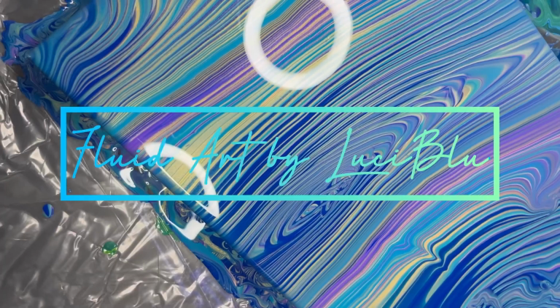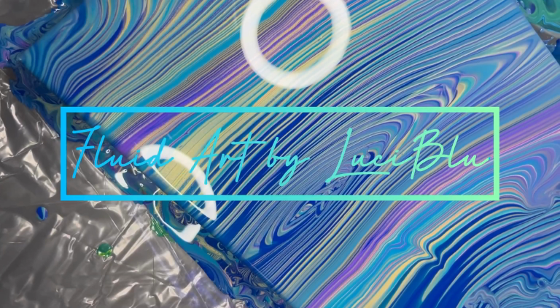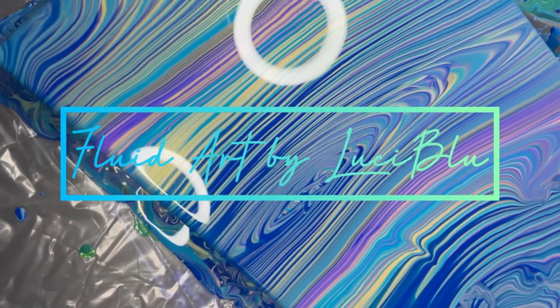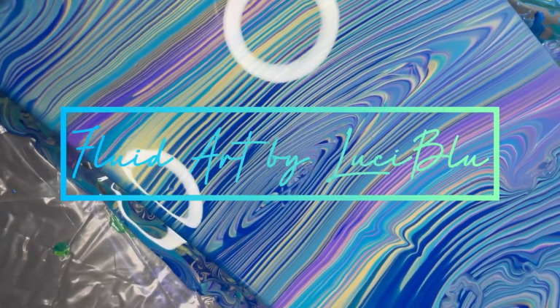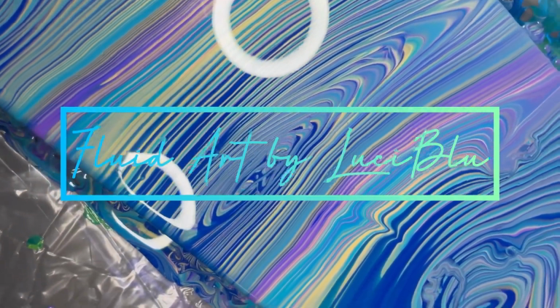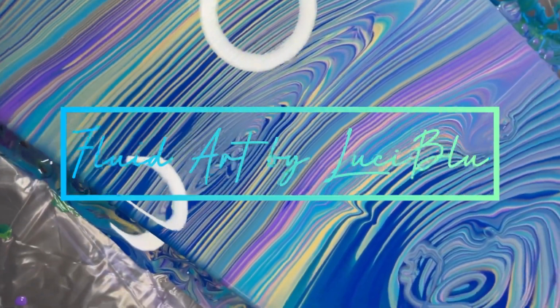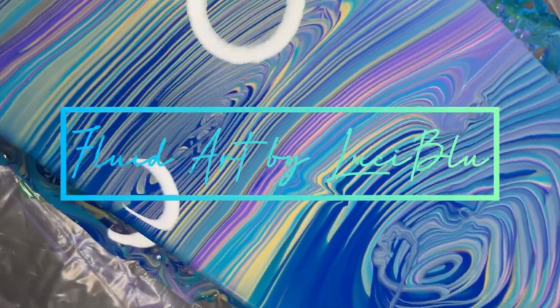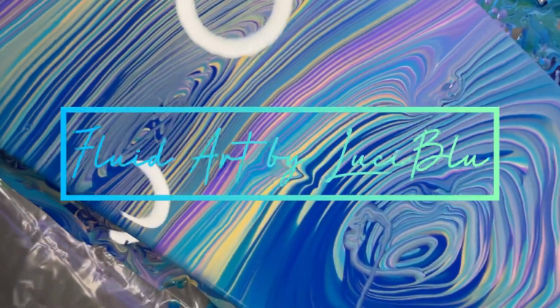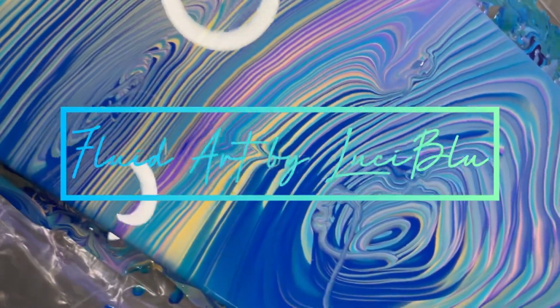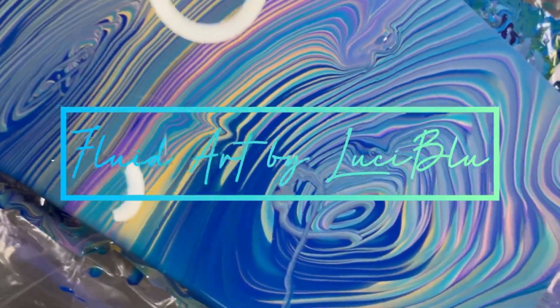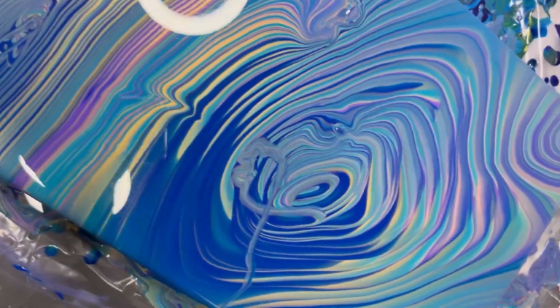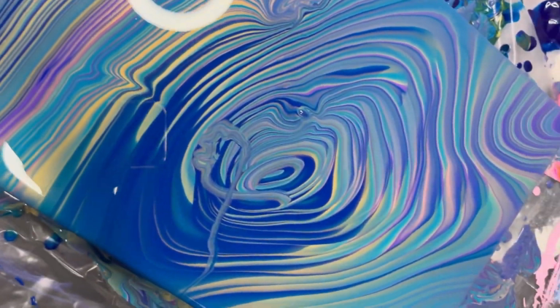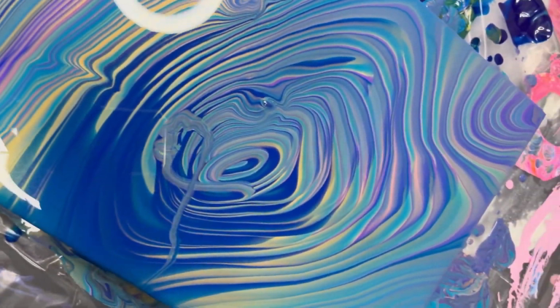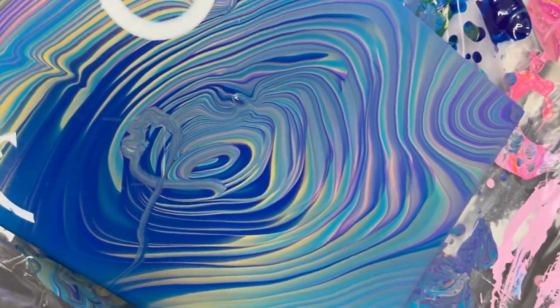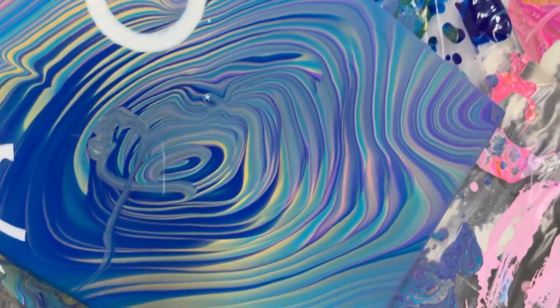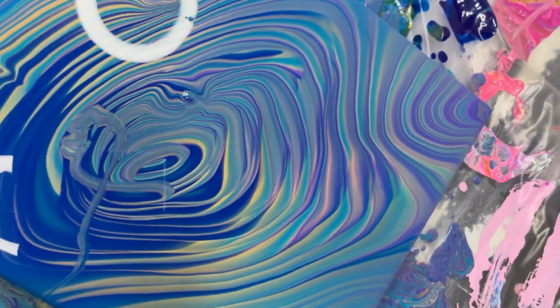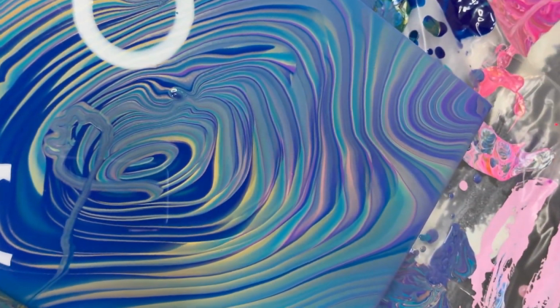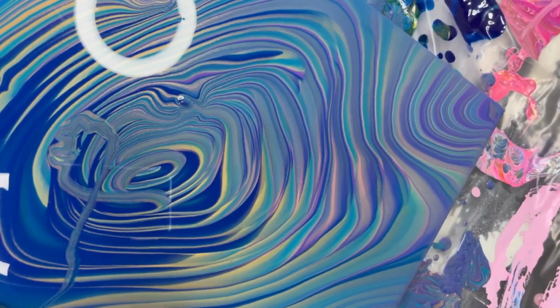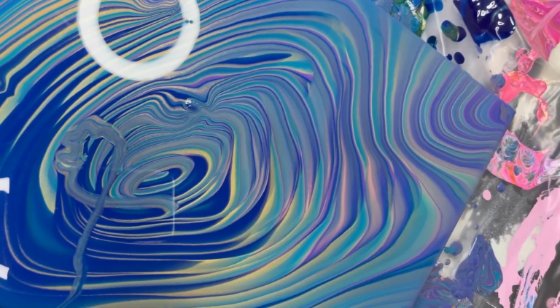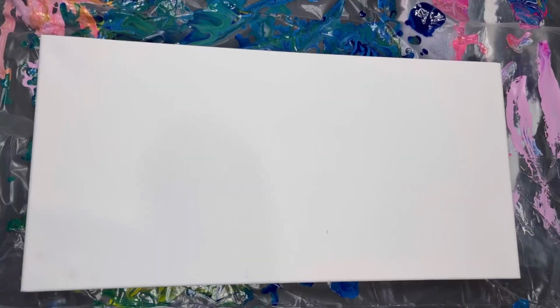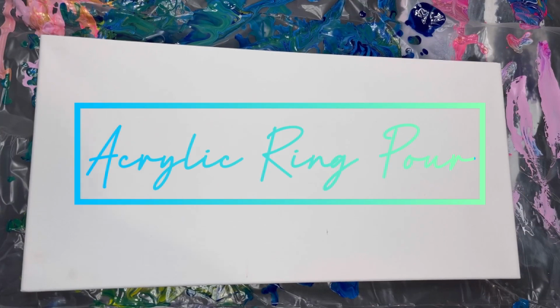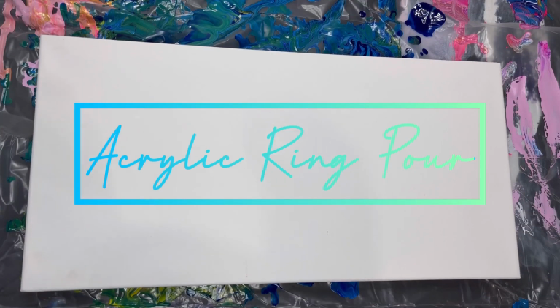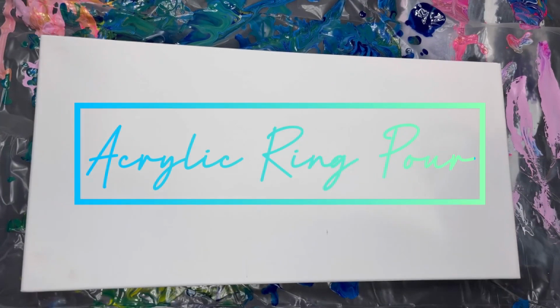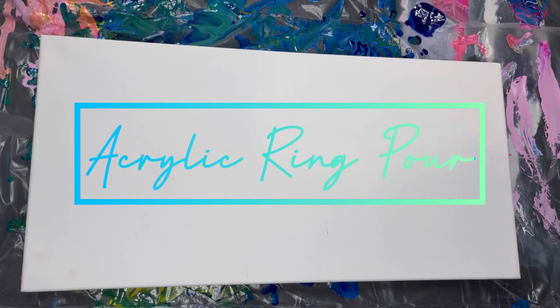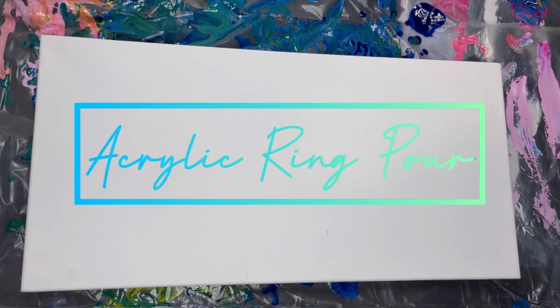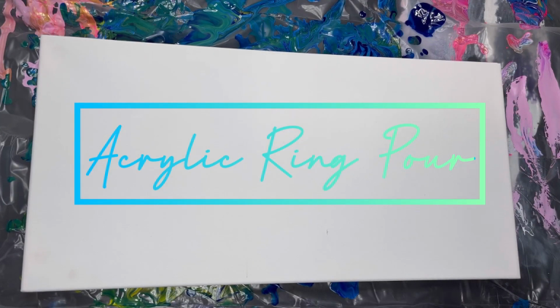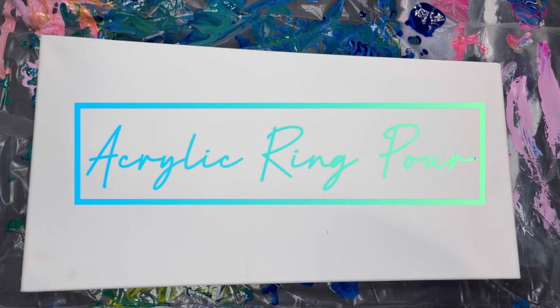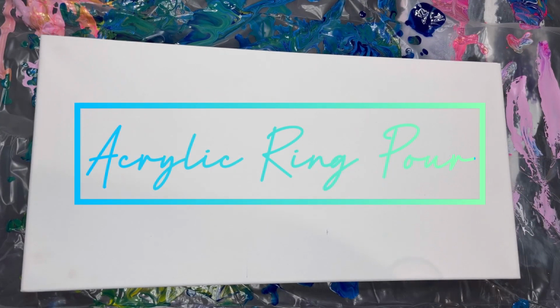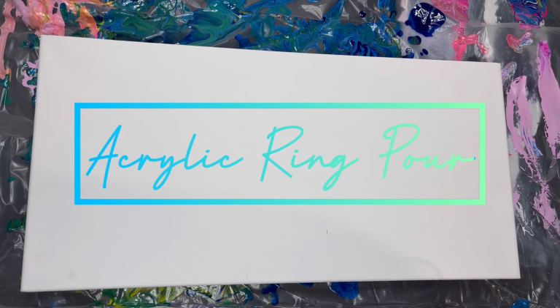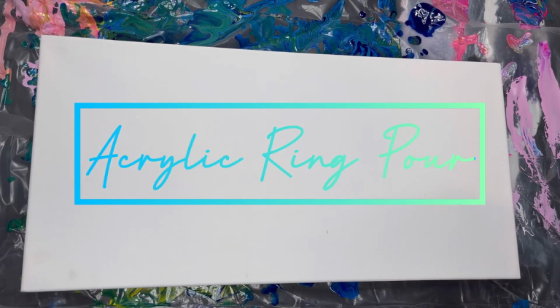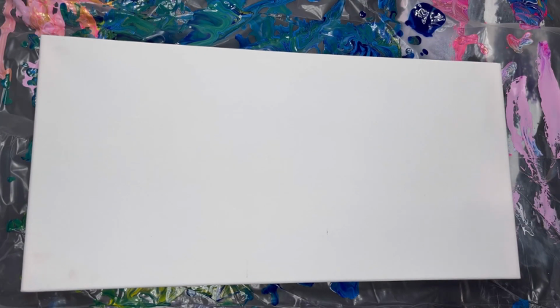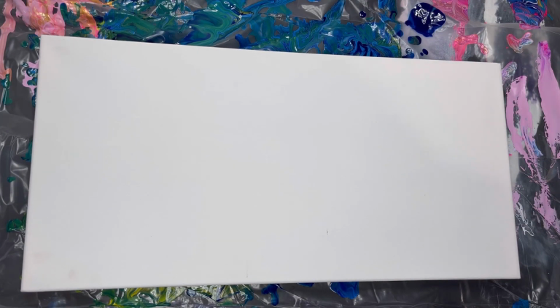This is Fluid Art by Lucy Blue coming in to explain a new pour. Today I have time to go over details.